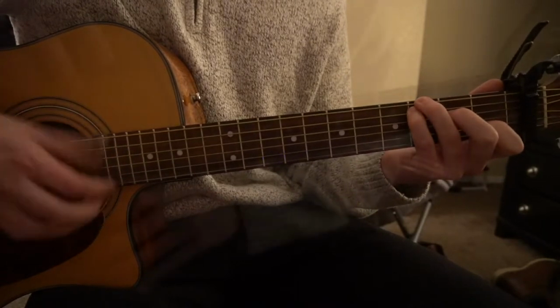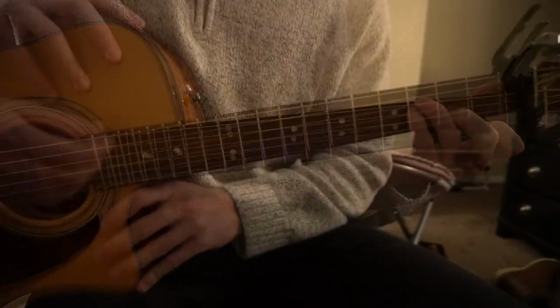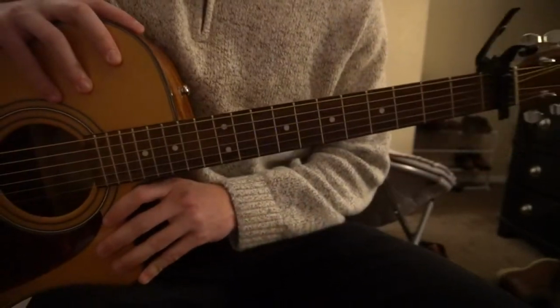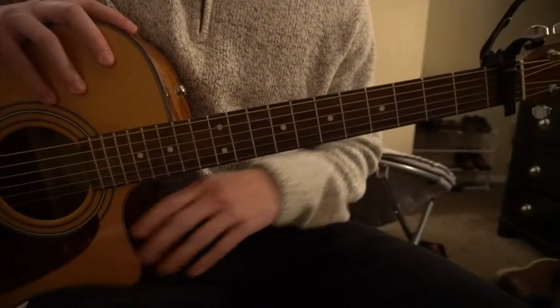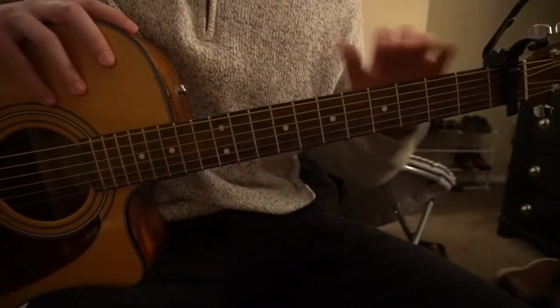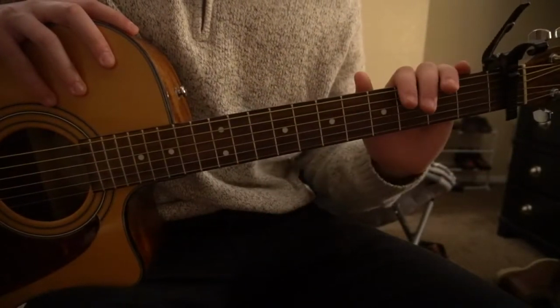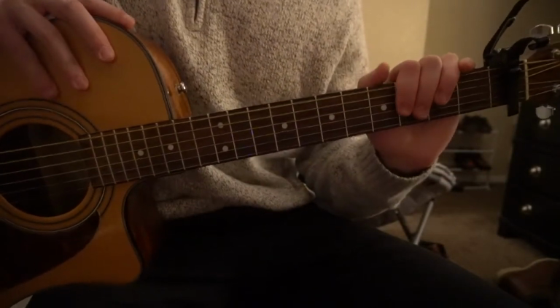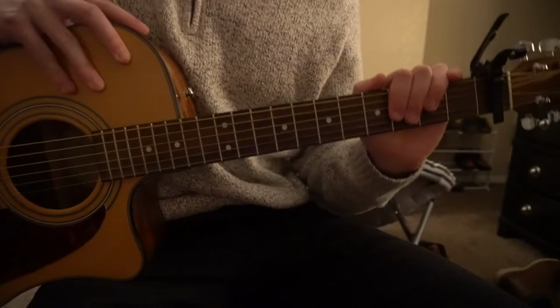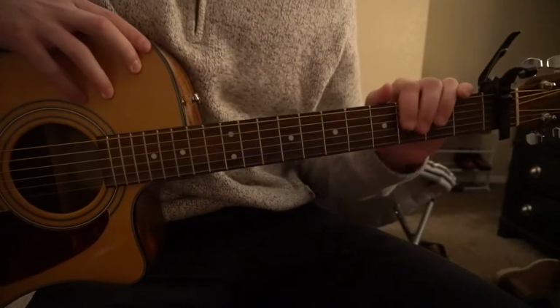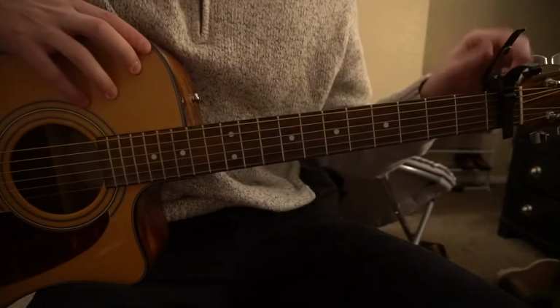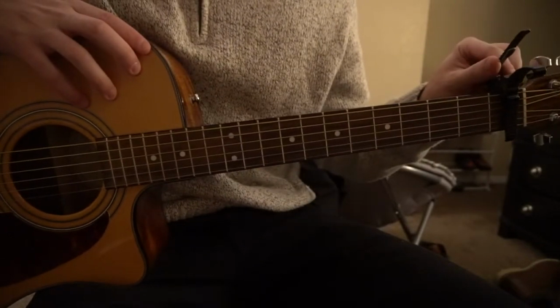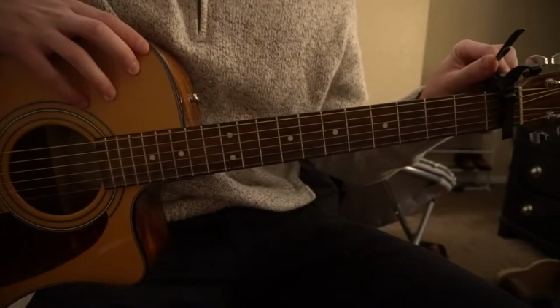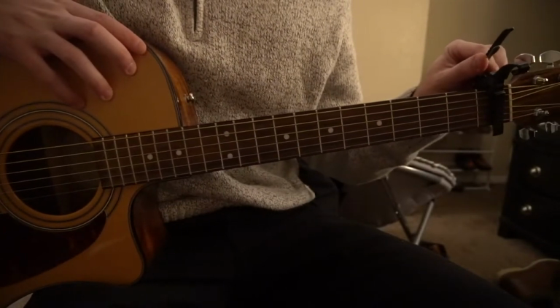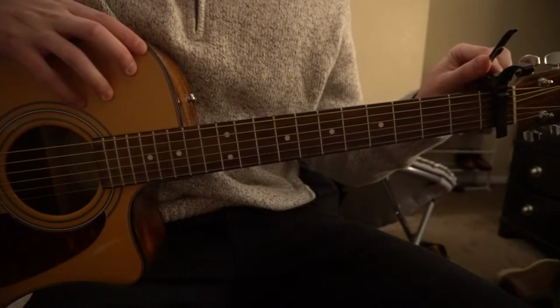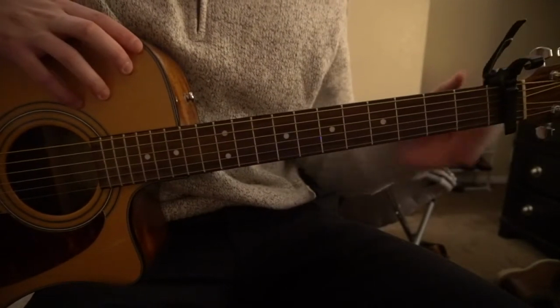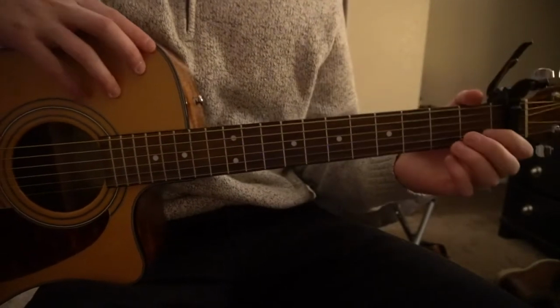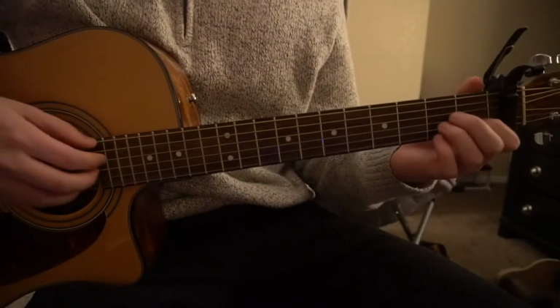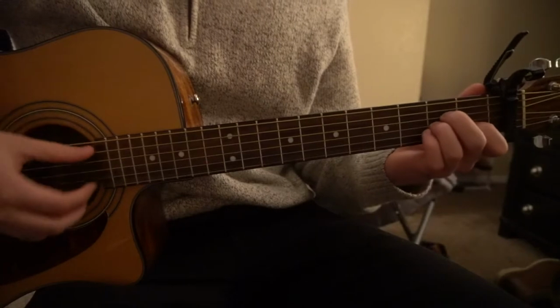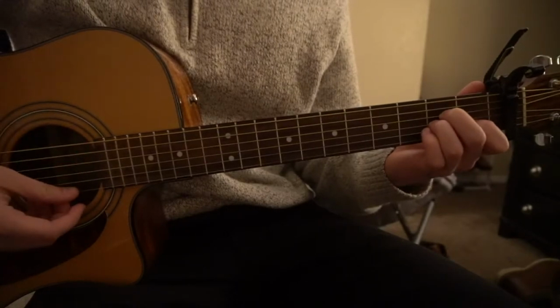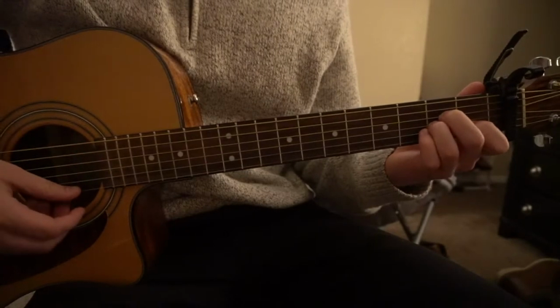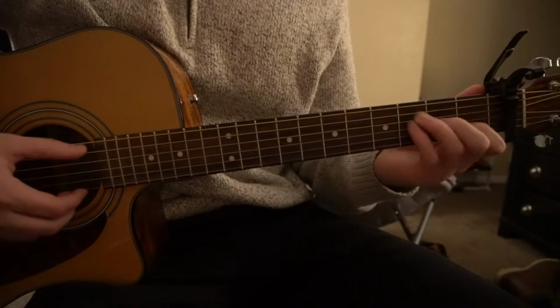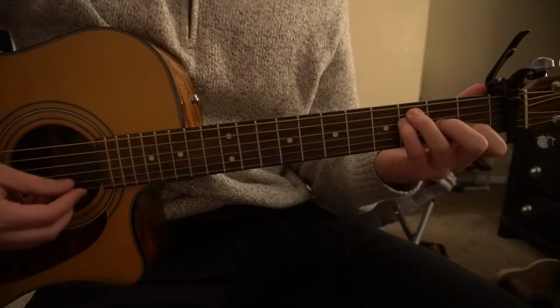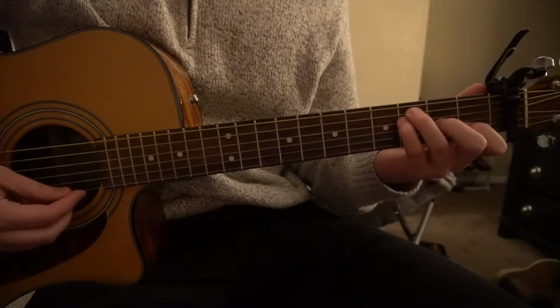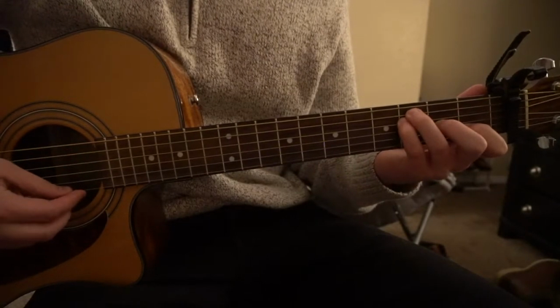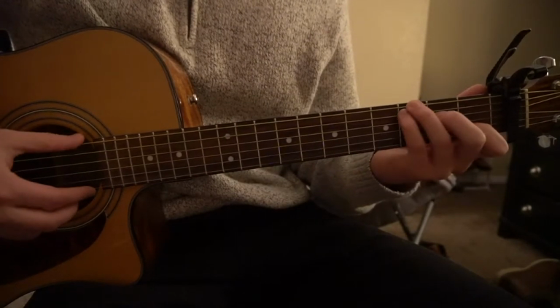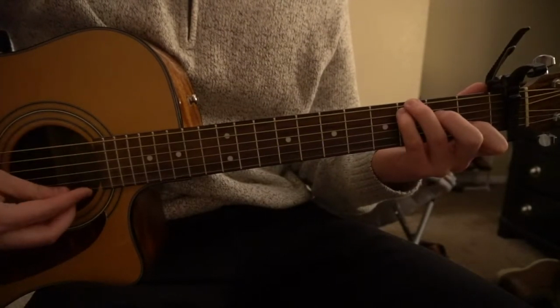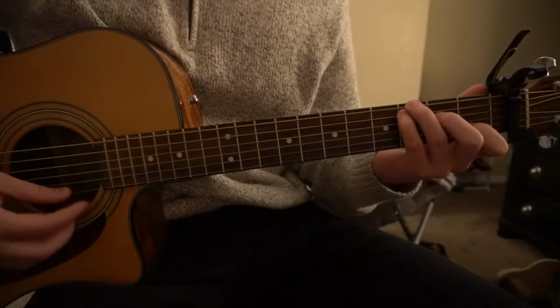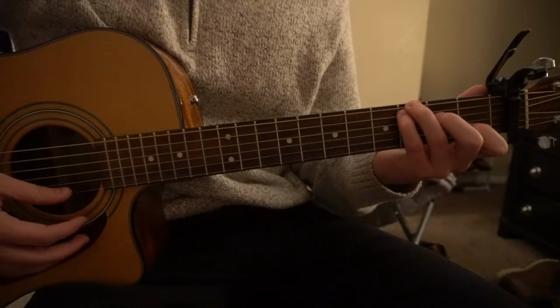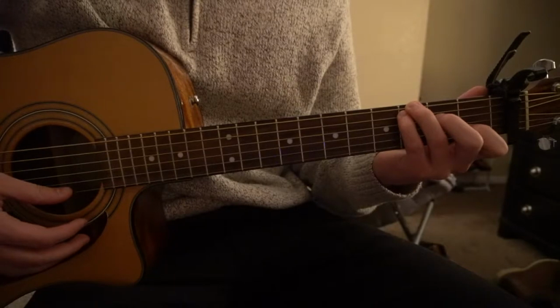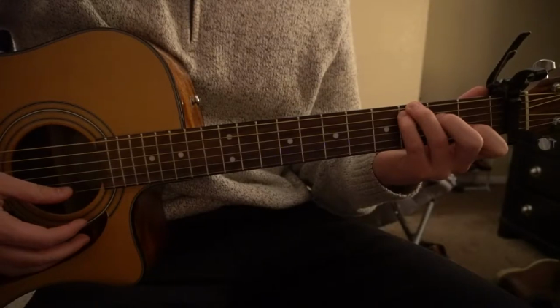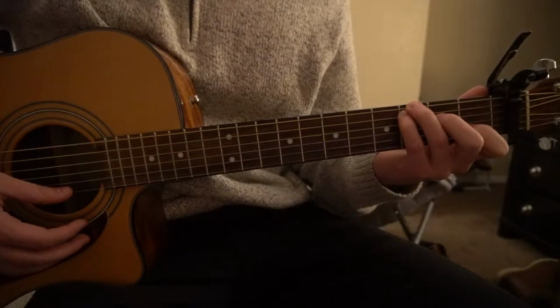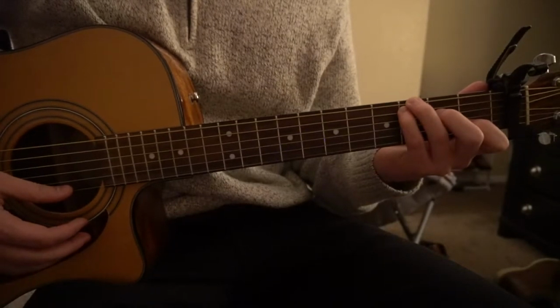This is a tutorial on how to play Heartbeat by Dashboard Confessional. We're on standard tuning with a capo on the first fret. The chords we need are an A minor, an F open, a C with a root and a G — and those are the chords.